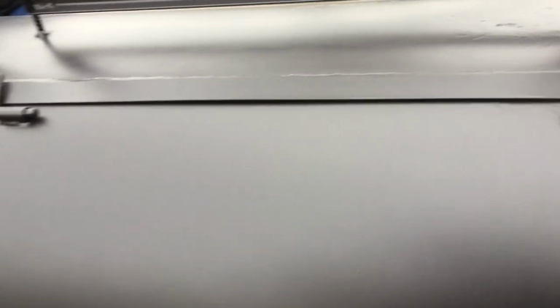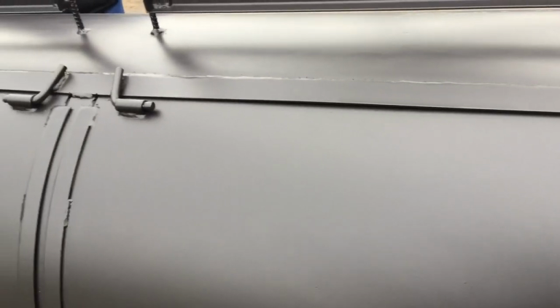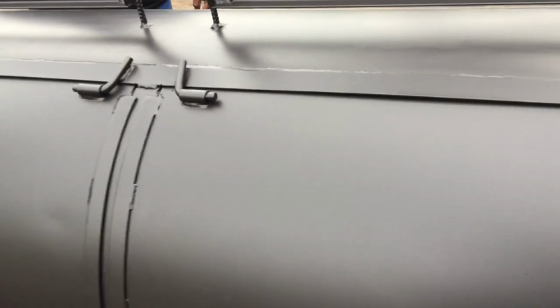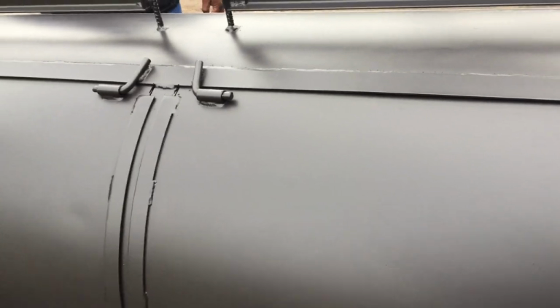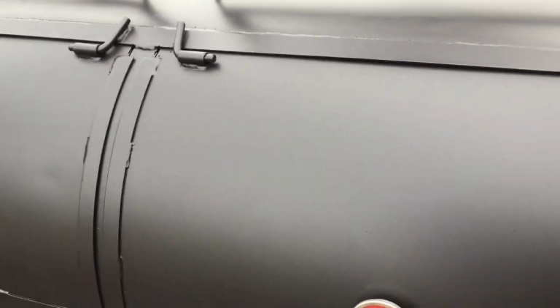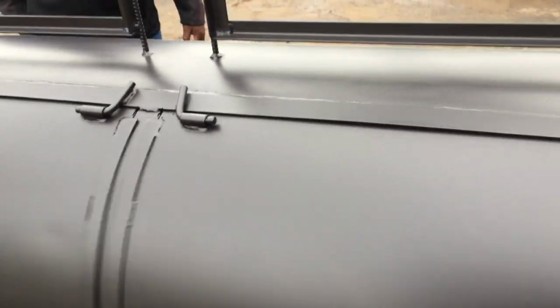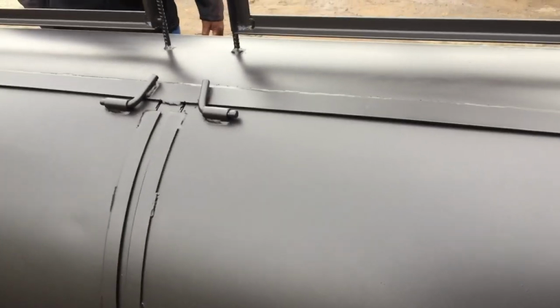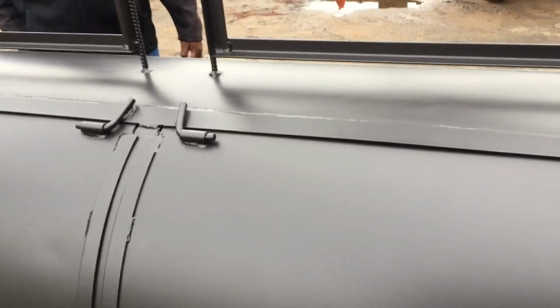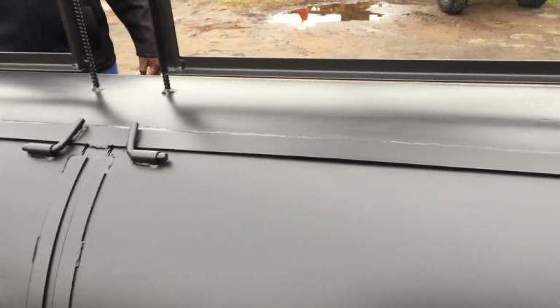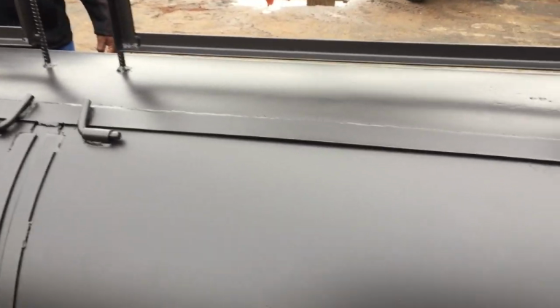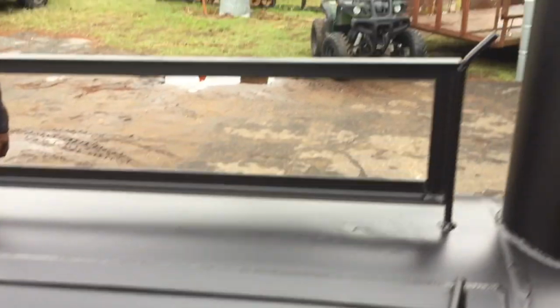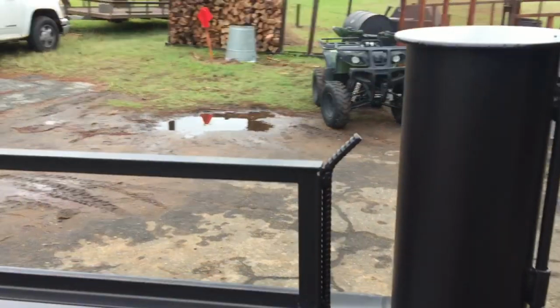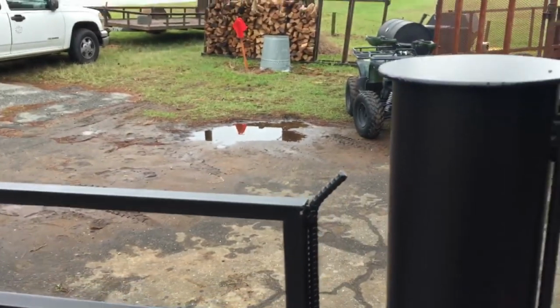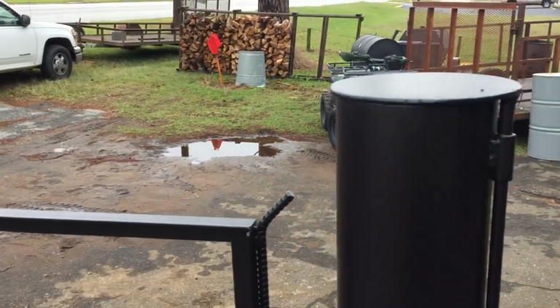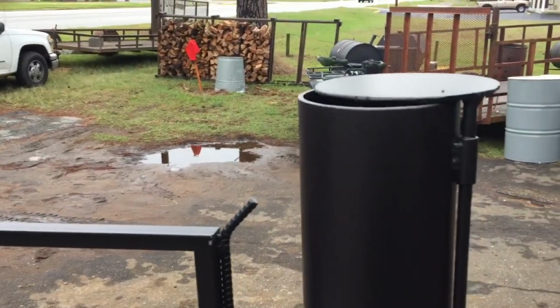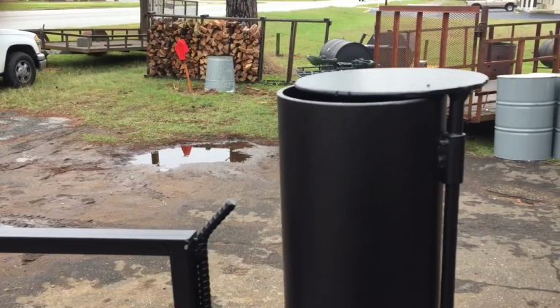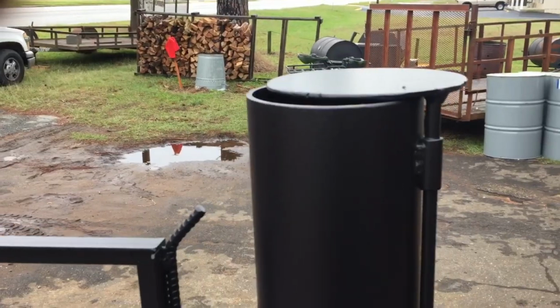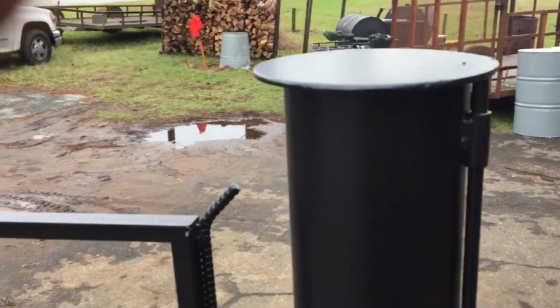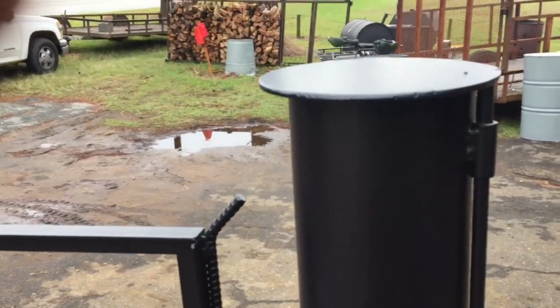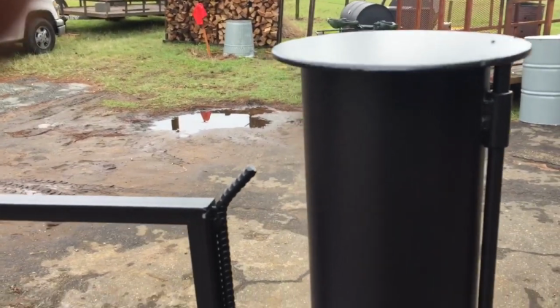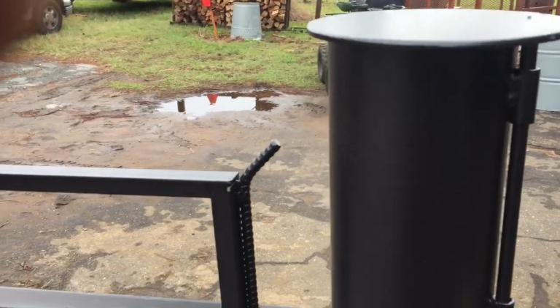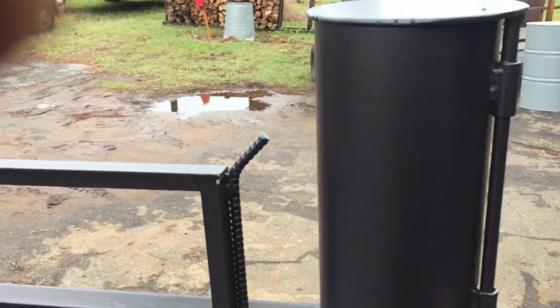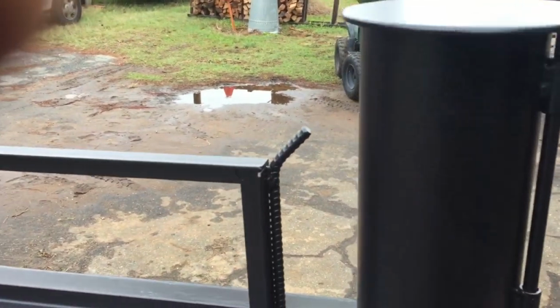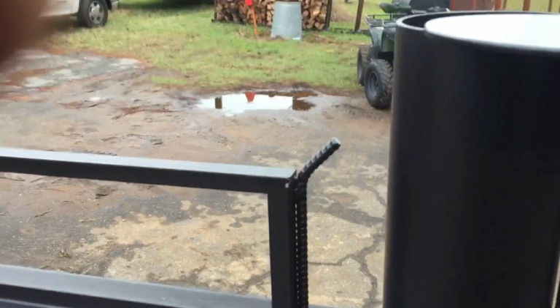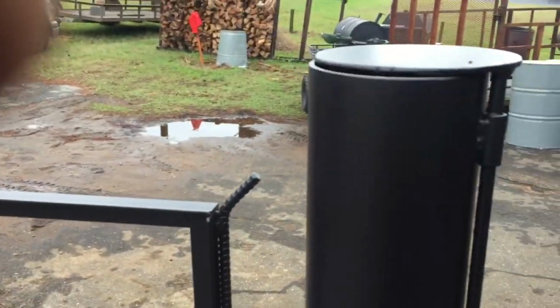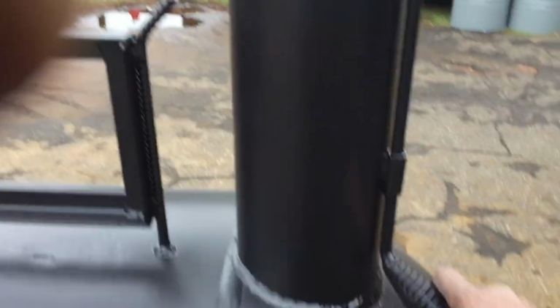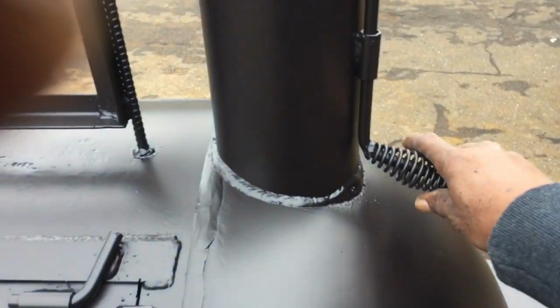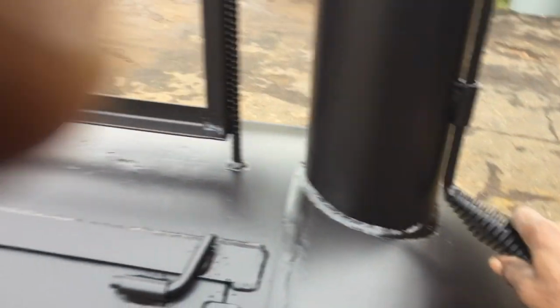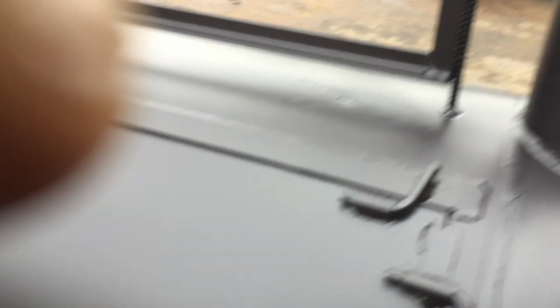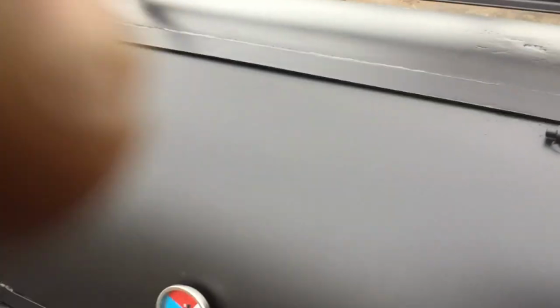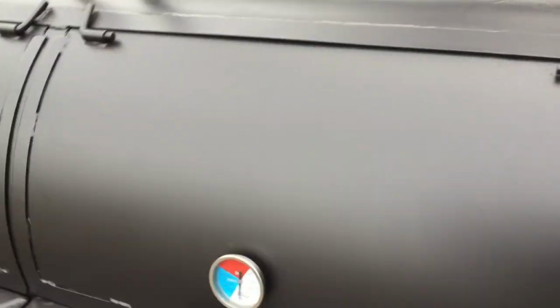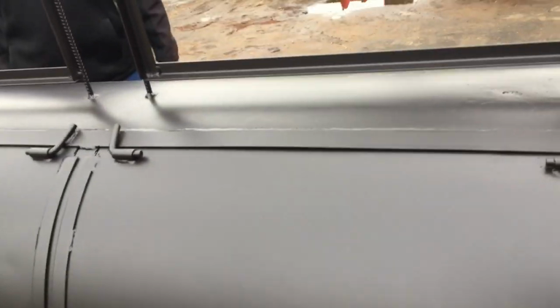A lot of those other grills that they fabricate, it just rains in and sits out there. We also have an over shelf here that covers it up so rain can't get in here. Gives a little extra room. And man, I tell you what, this is the real deal here.